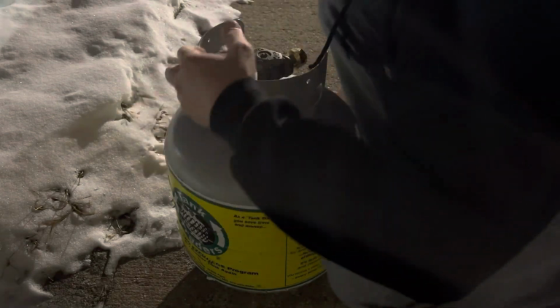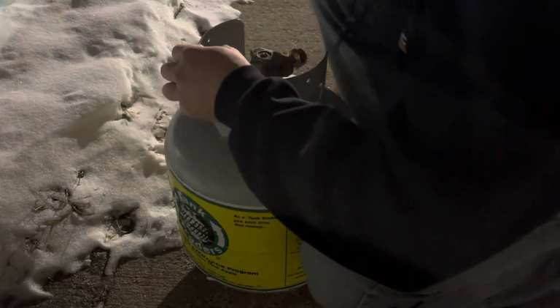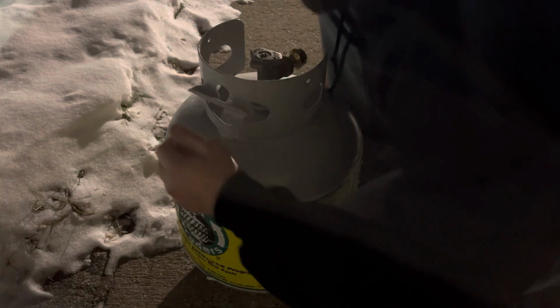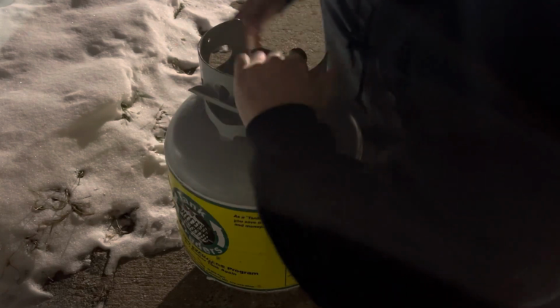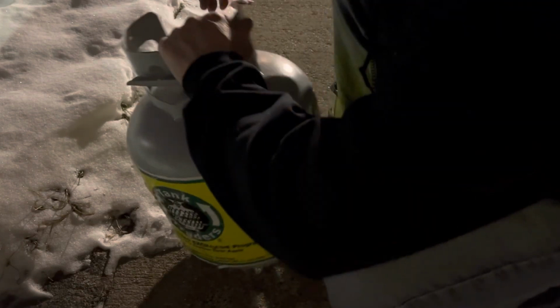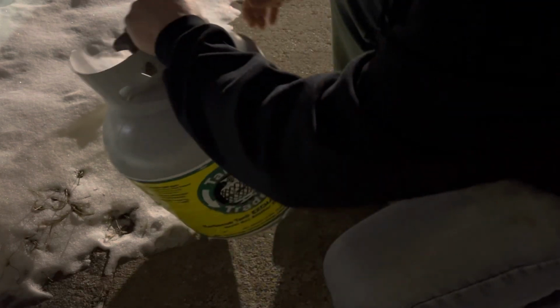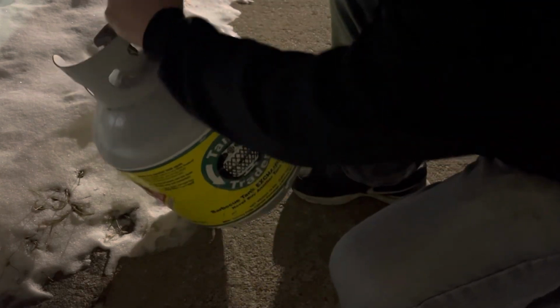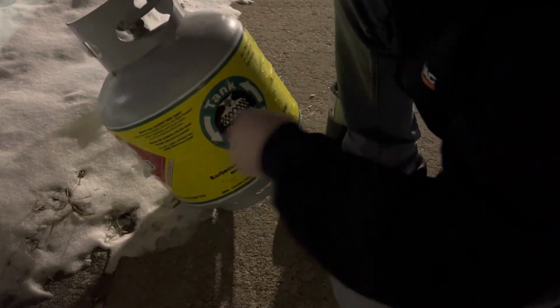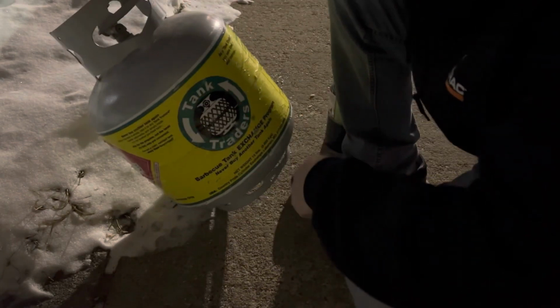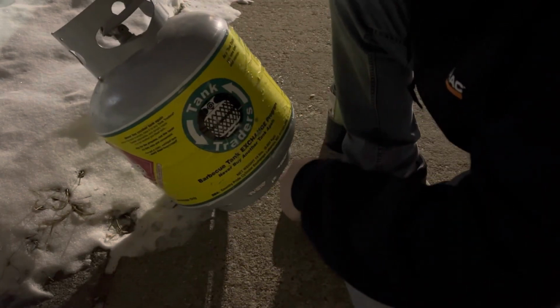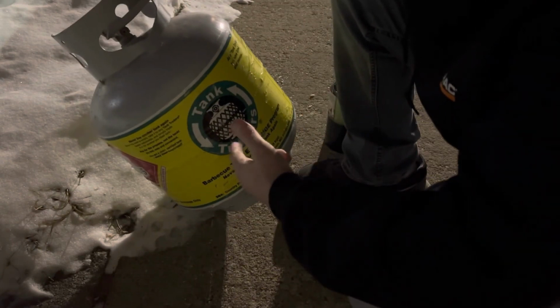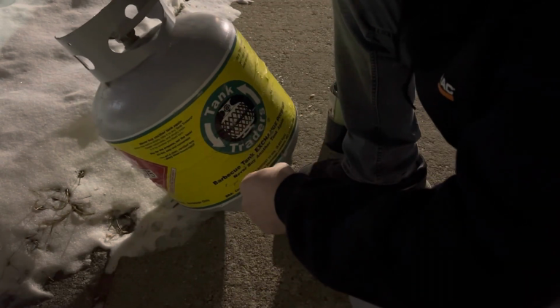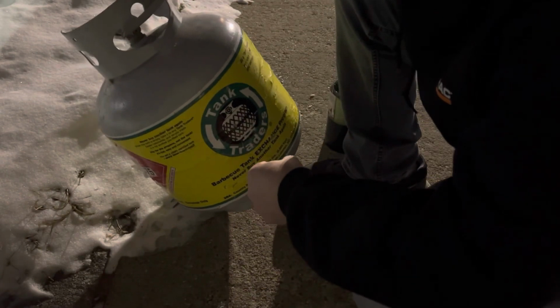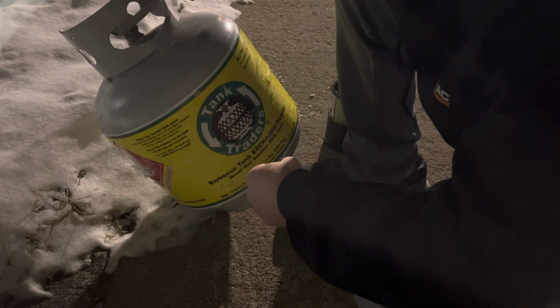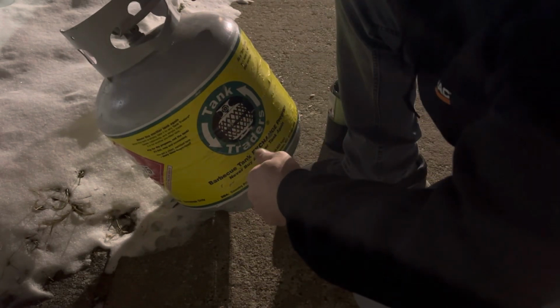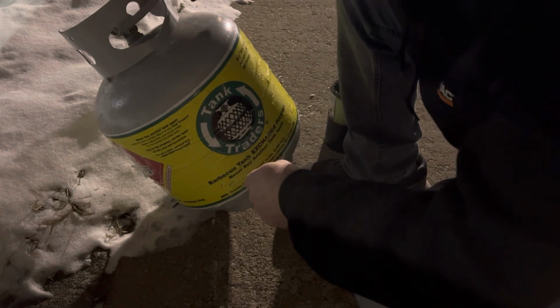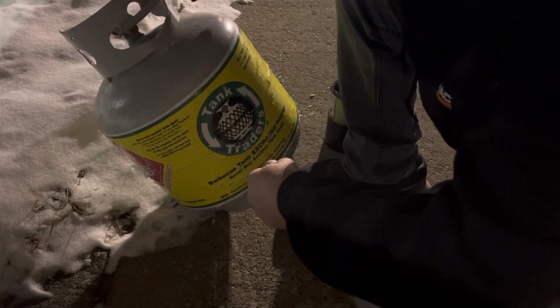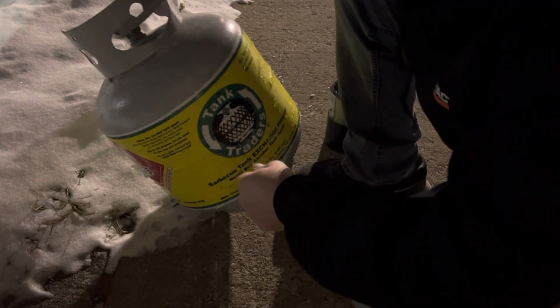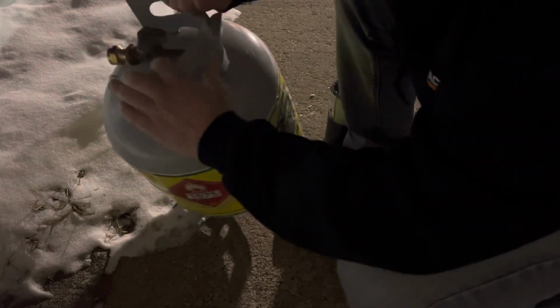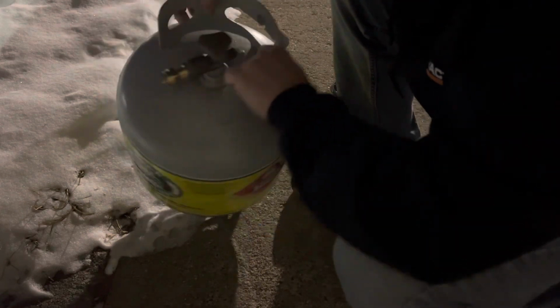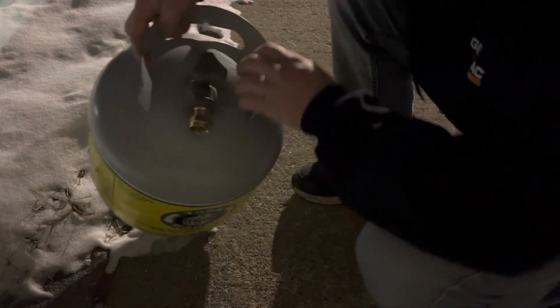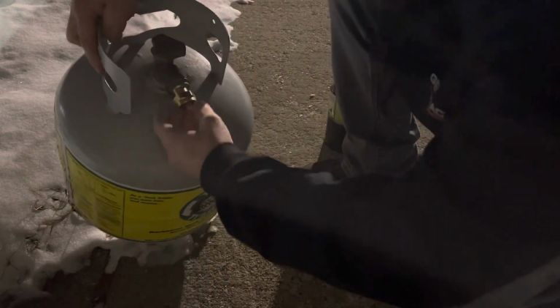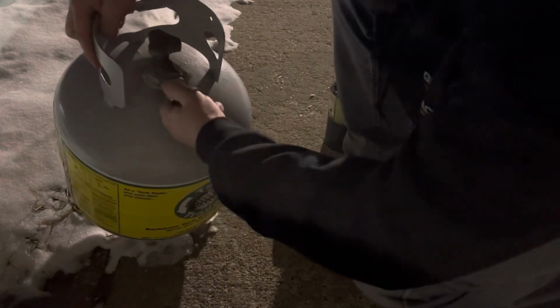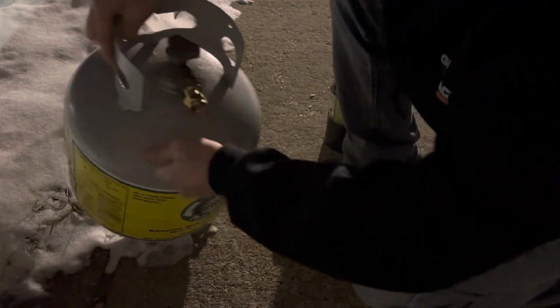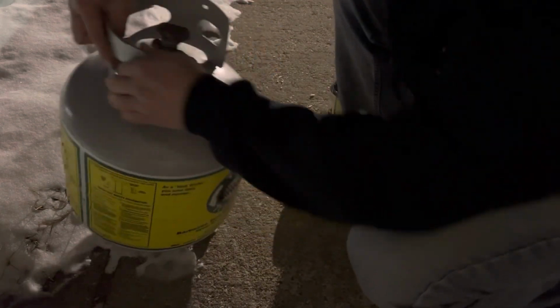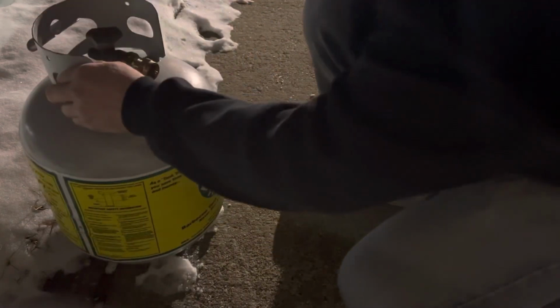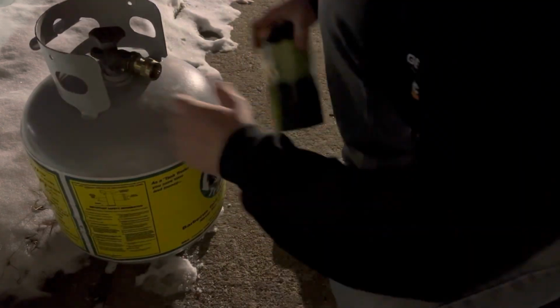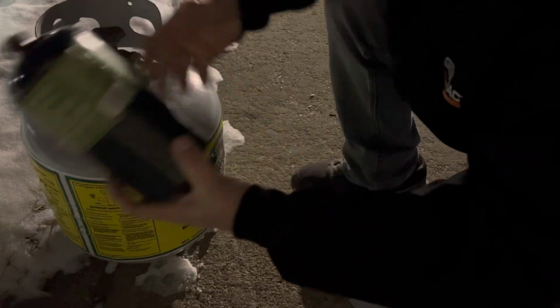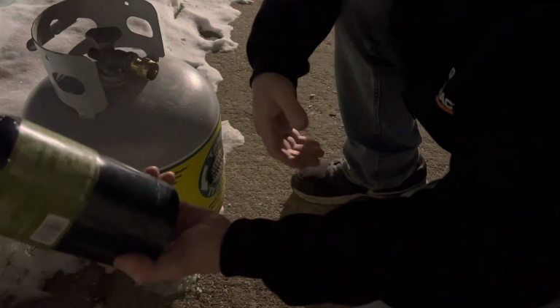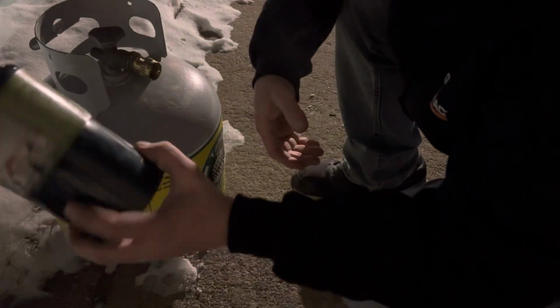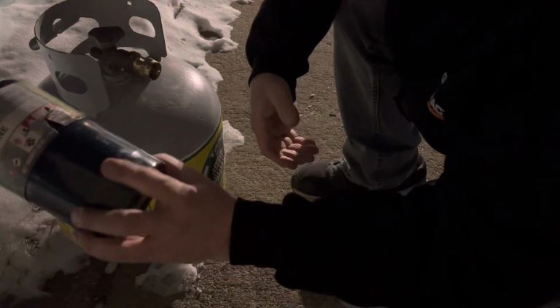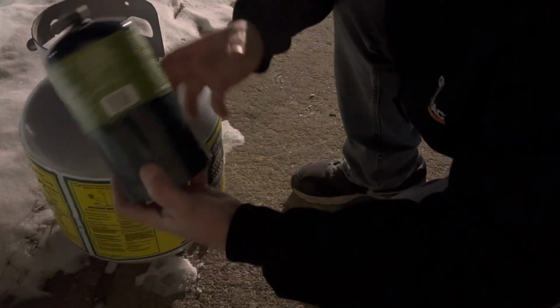Welcome back. In my previous videos I've been carrying this 20 pound tank out with me every time I go ice fishing. So I picked up one of these little adapters so I can fill up my own one pounders, and I only have to bring one or two of these out there with me.